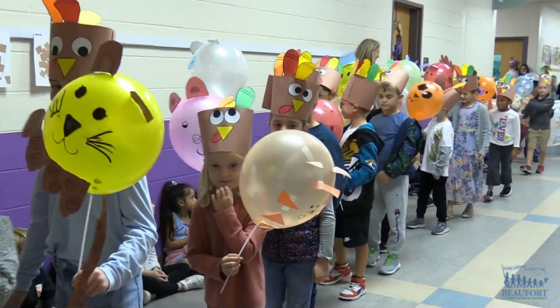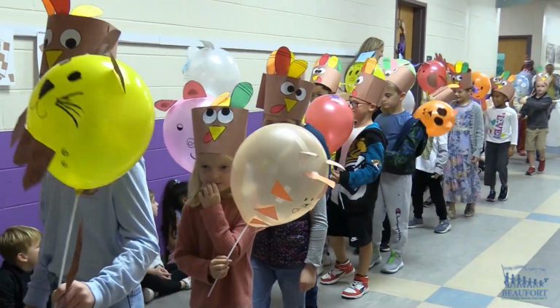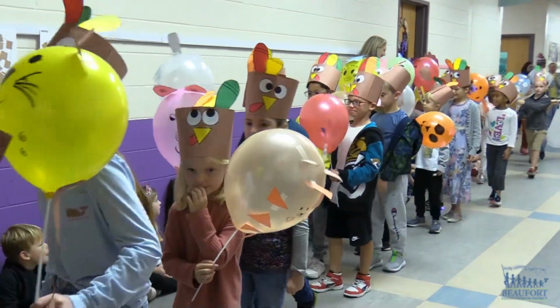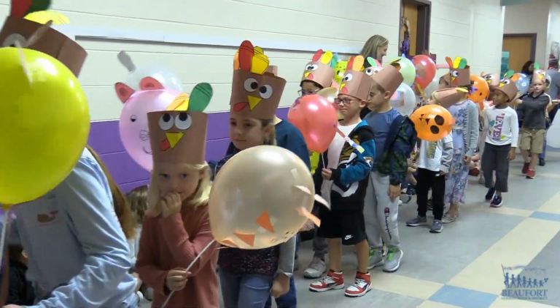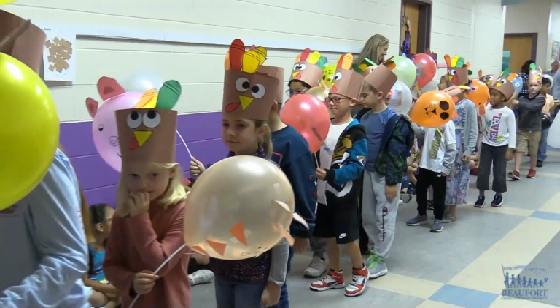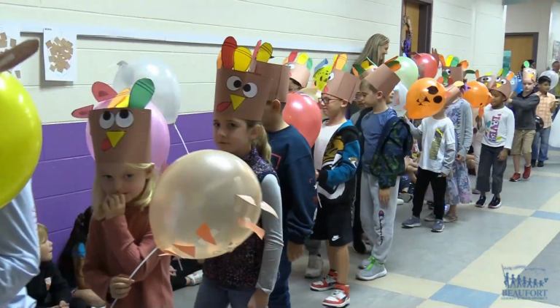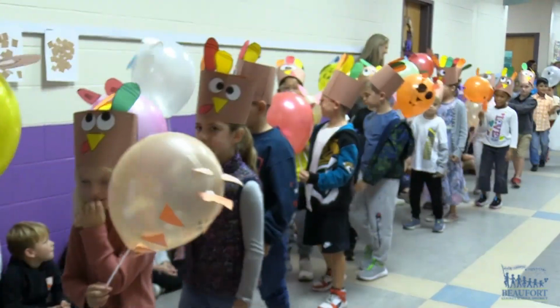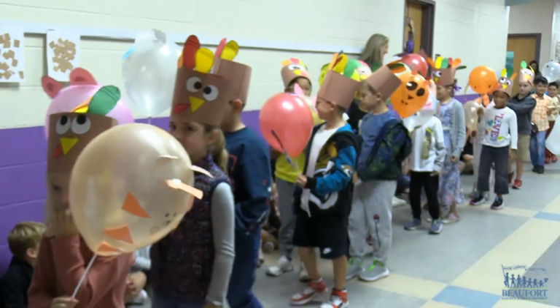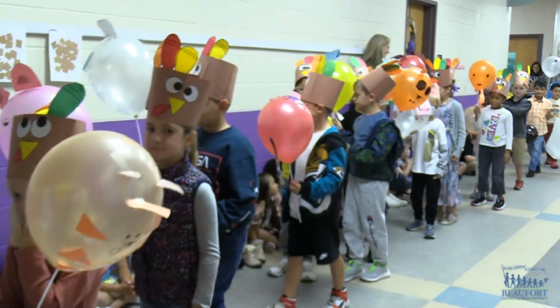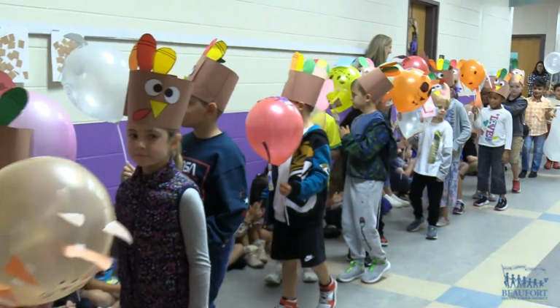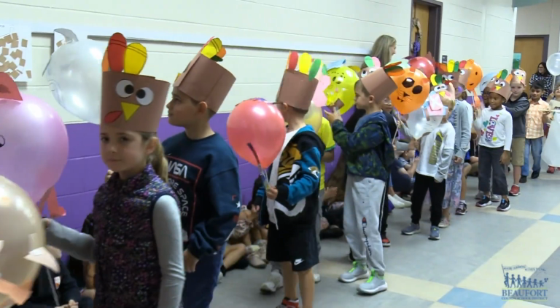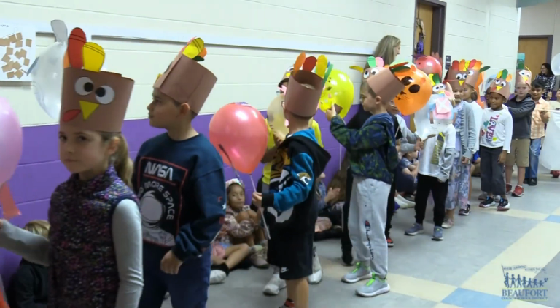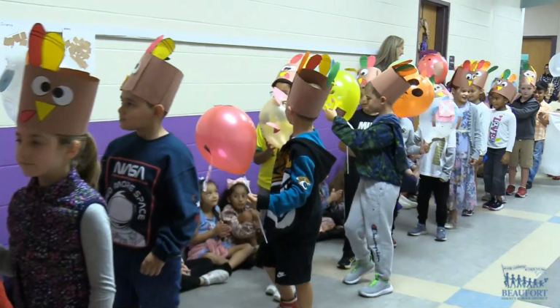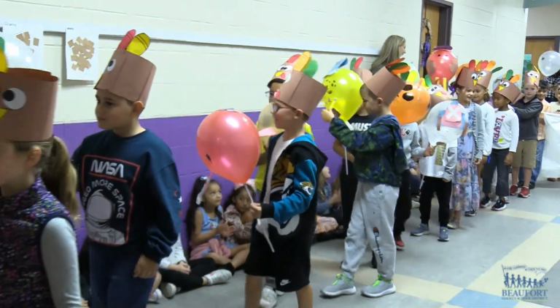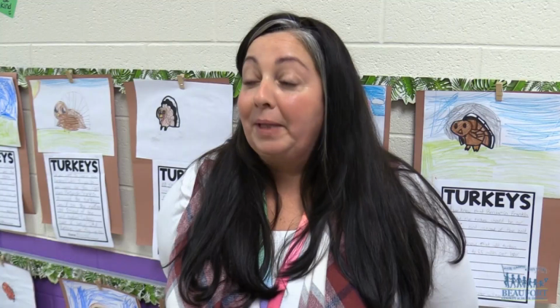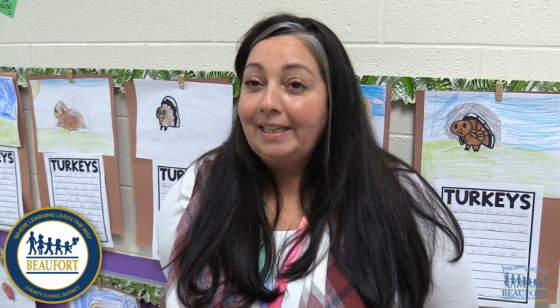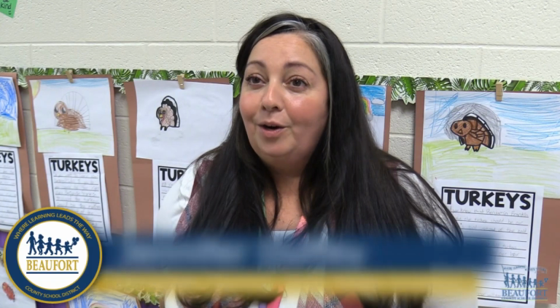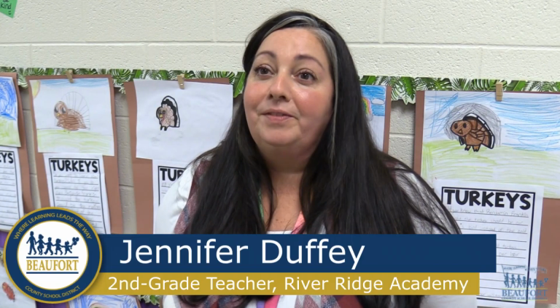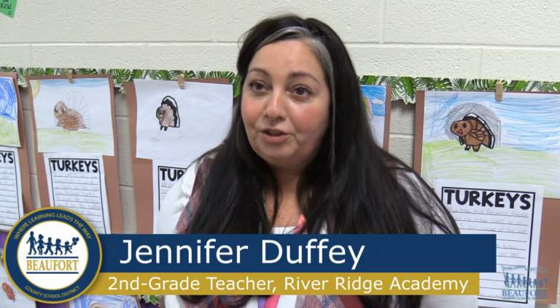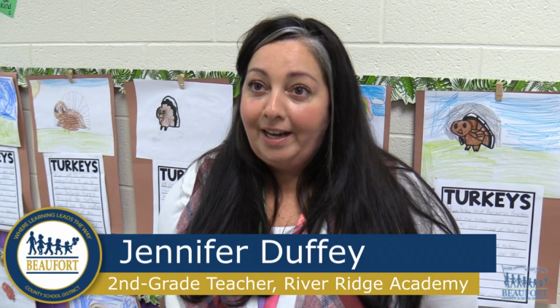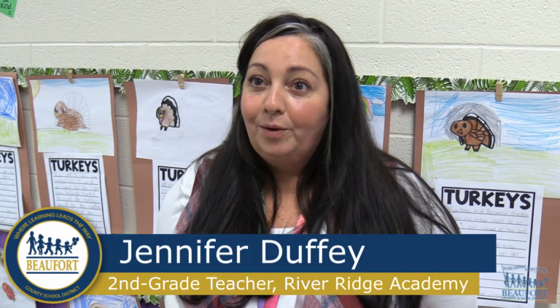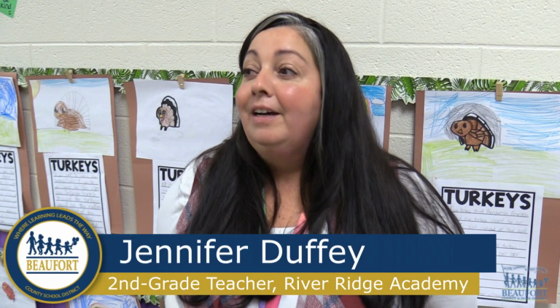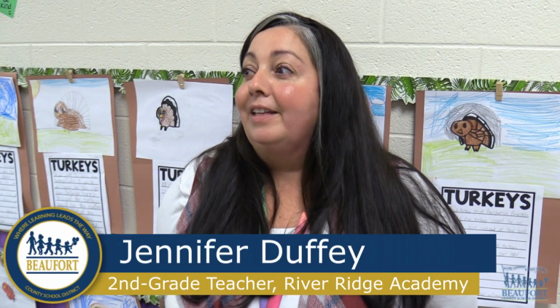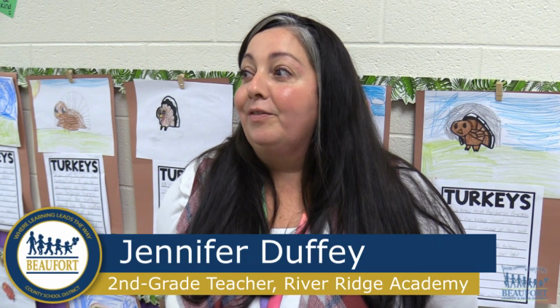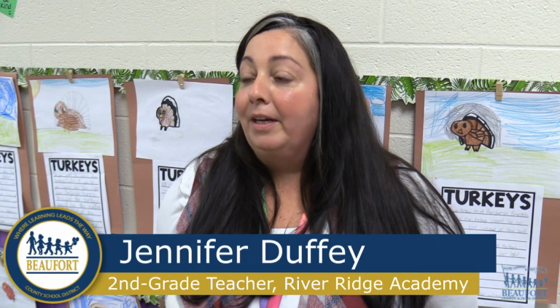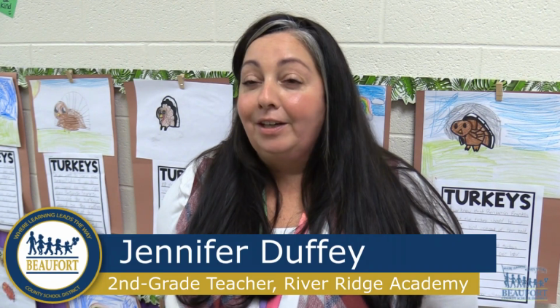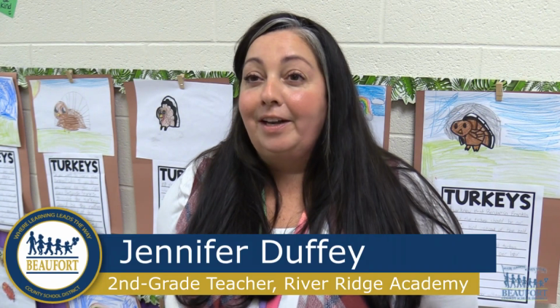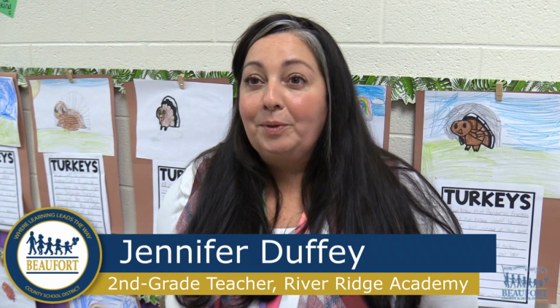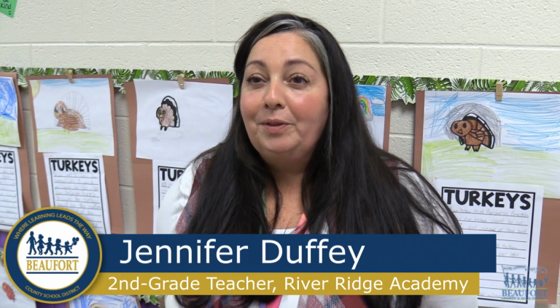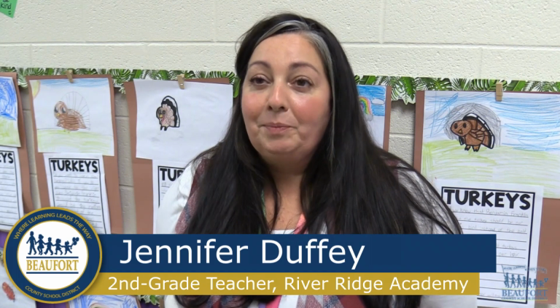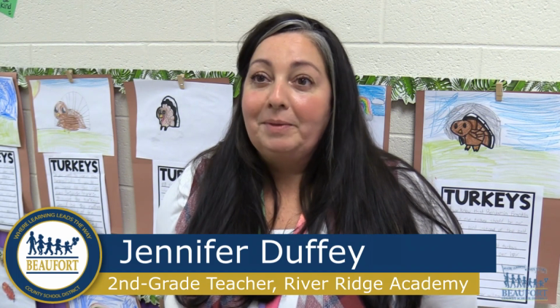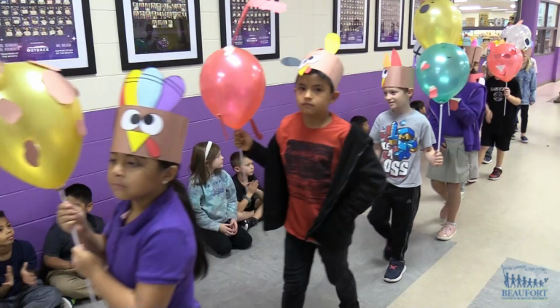Kids are designing their own balloons based on the book Balloons Over Broadway. They've planned it out, they've sketched it out, they've modeled it on another balloon, and they've put them together.